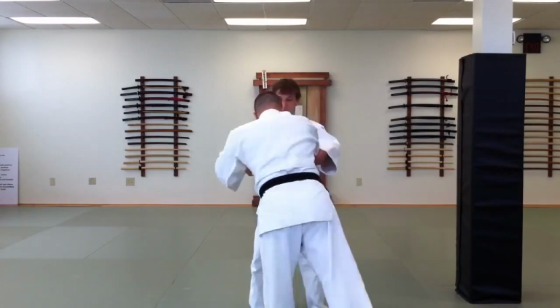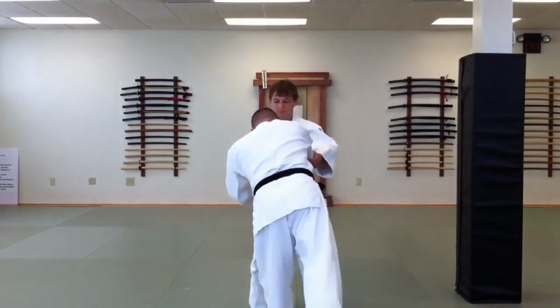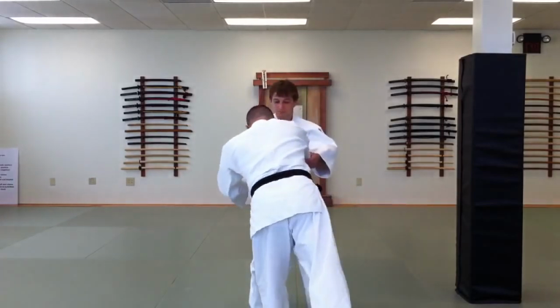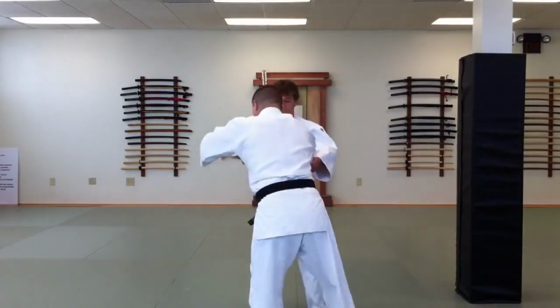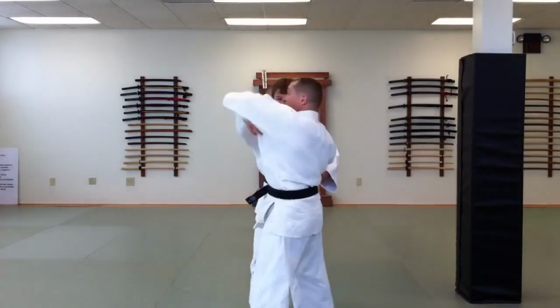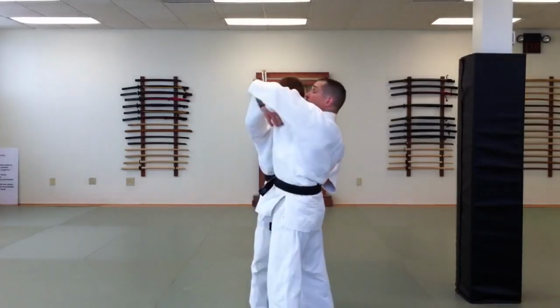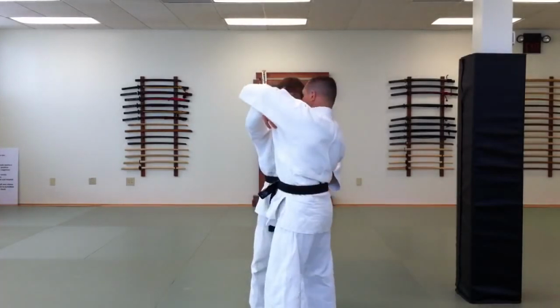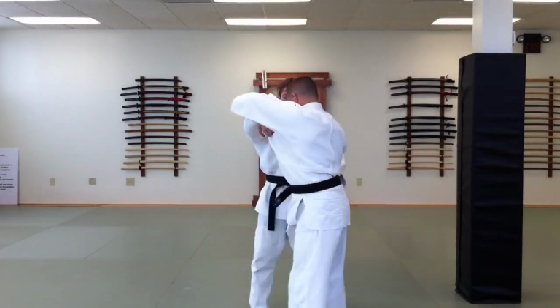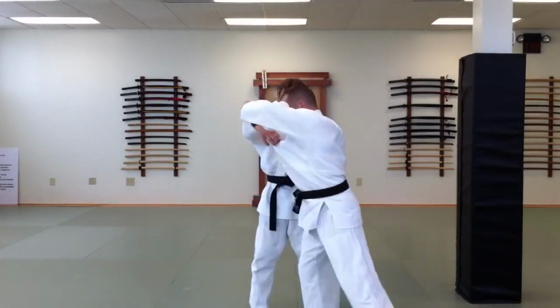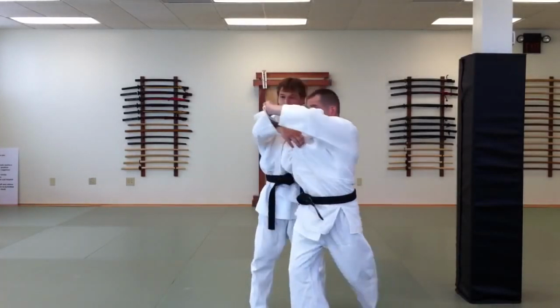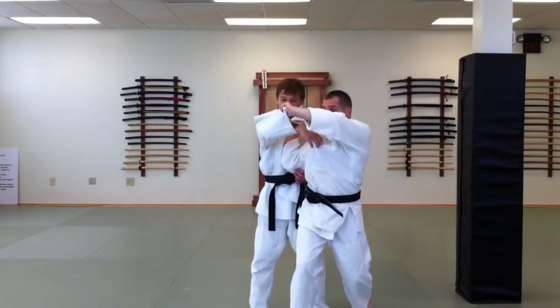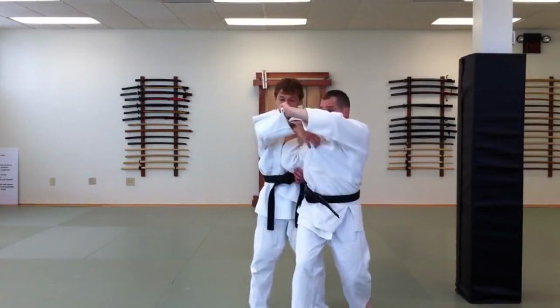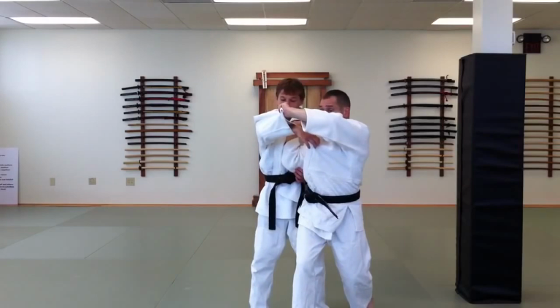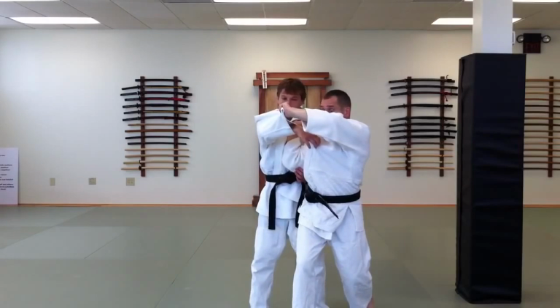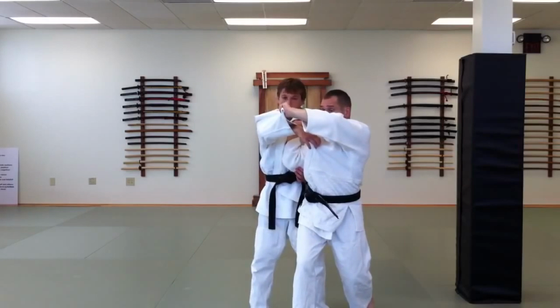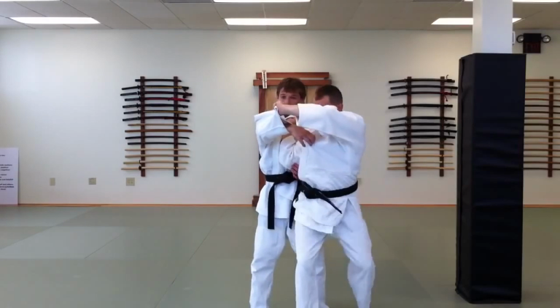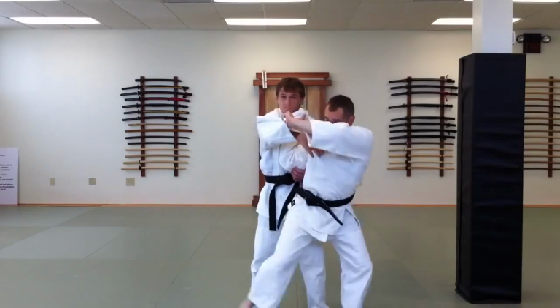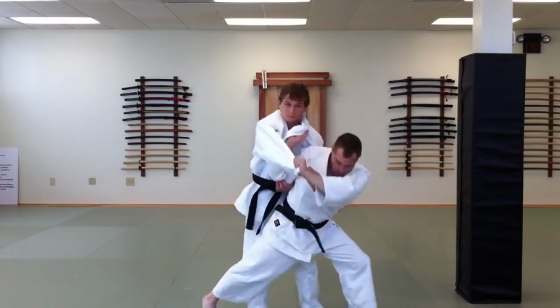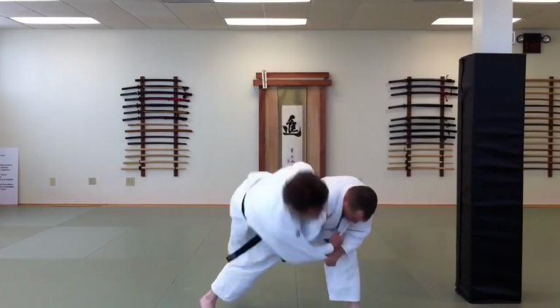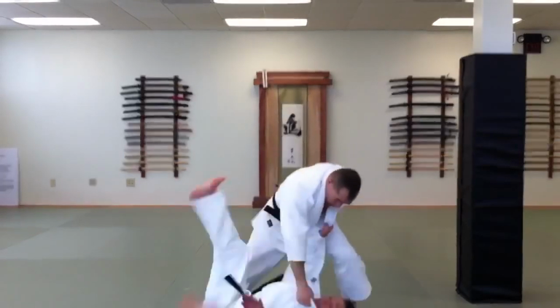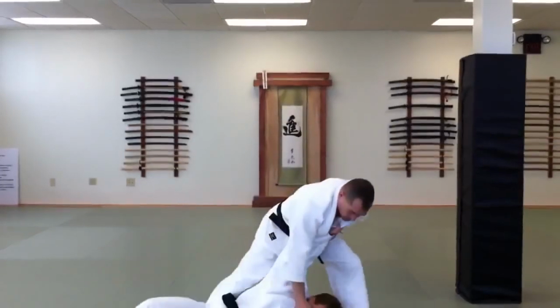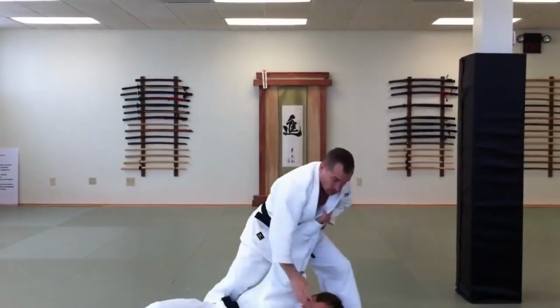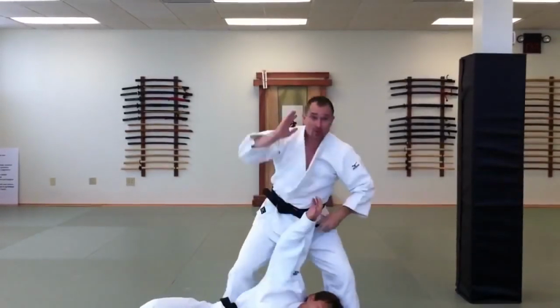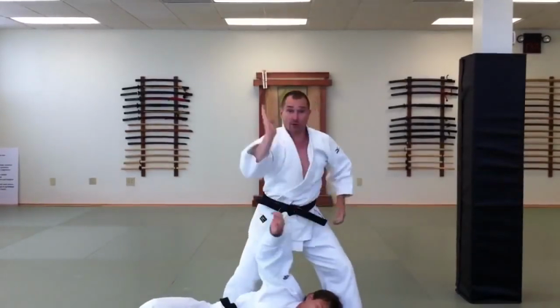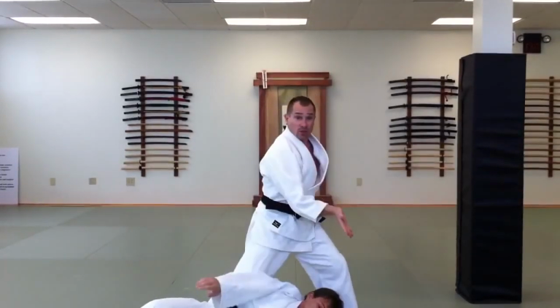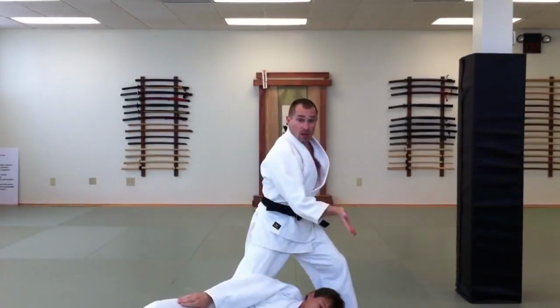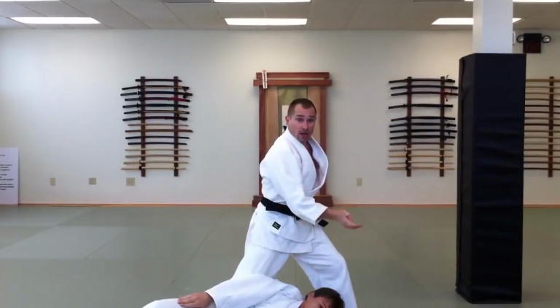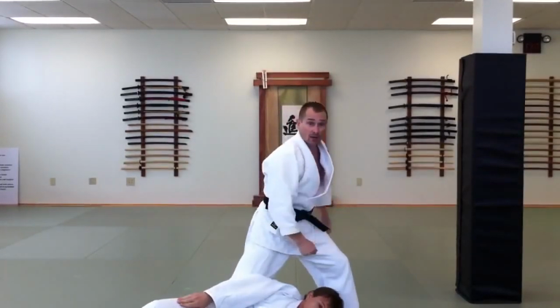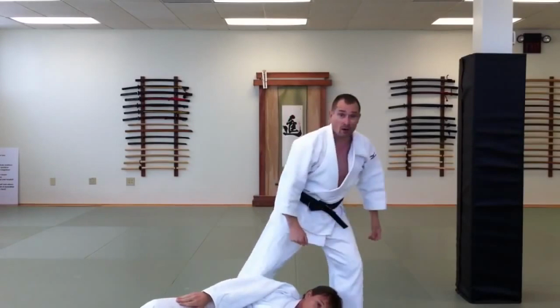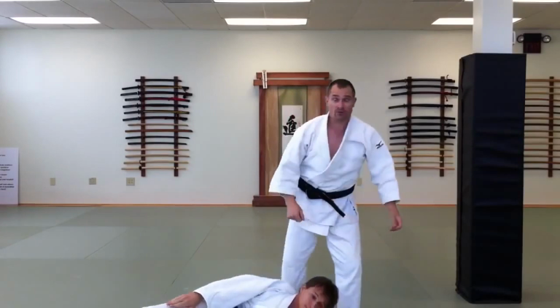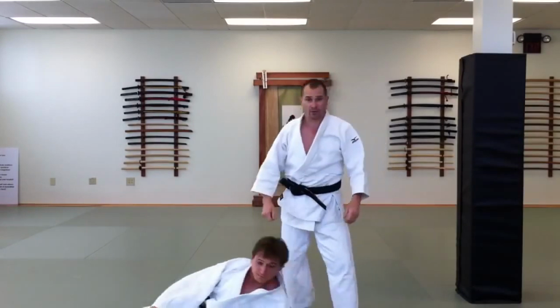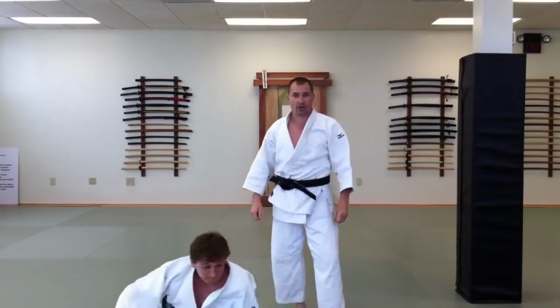Hand position one, hand position two, and watch the angle on the finish — hand position three travels on an angle of 45 degrees down.